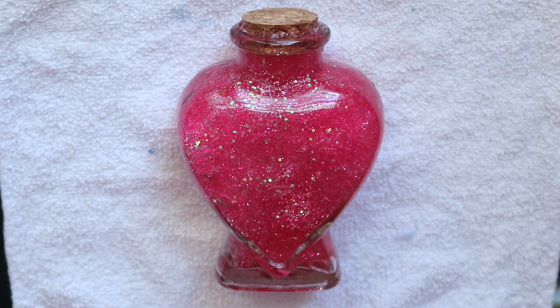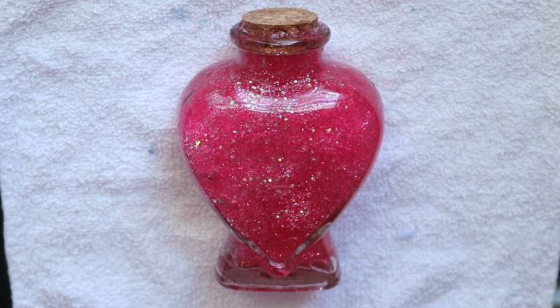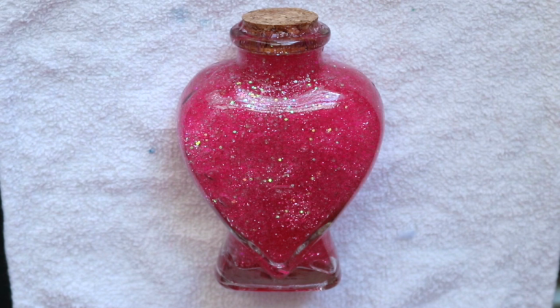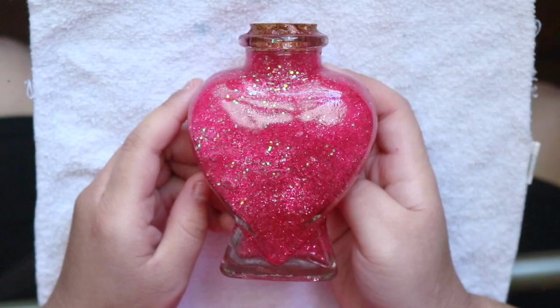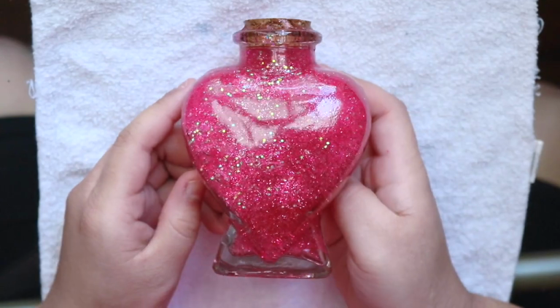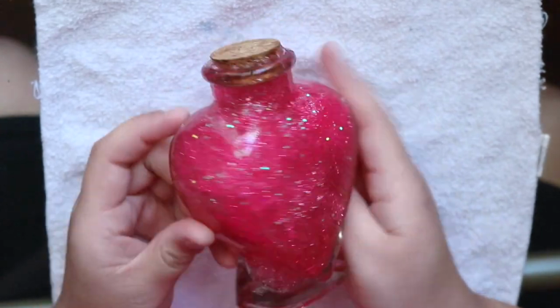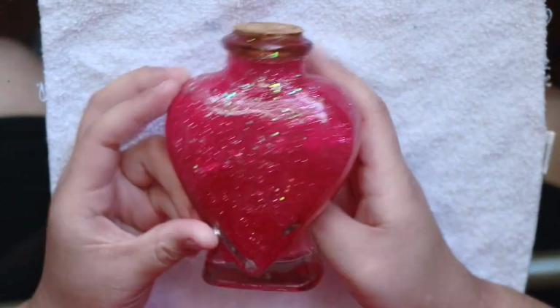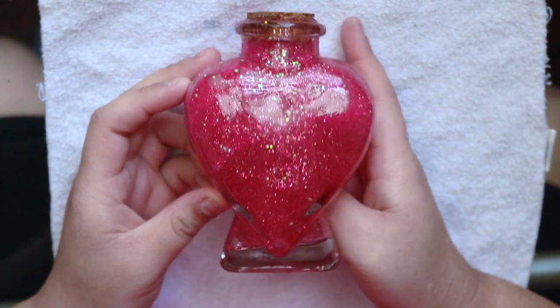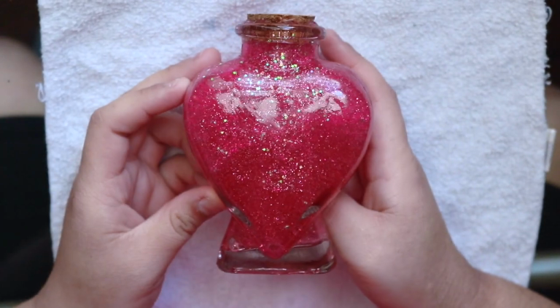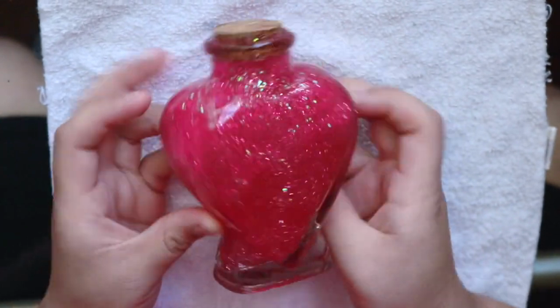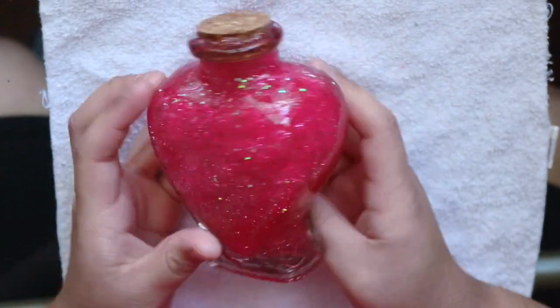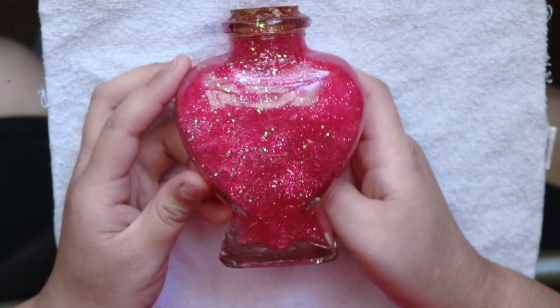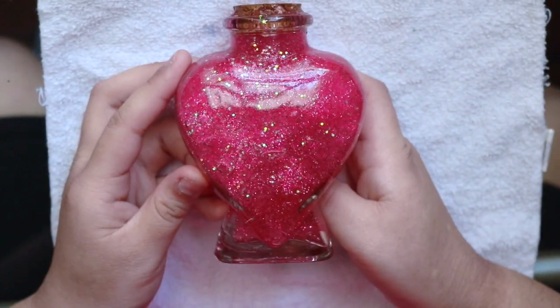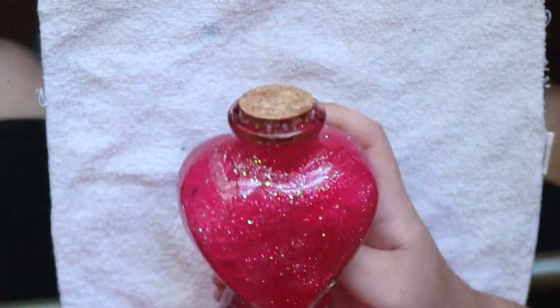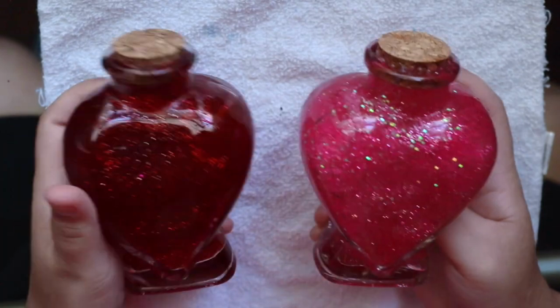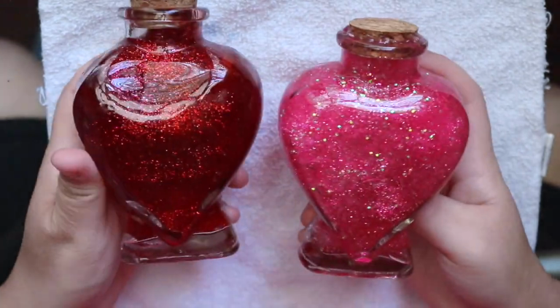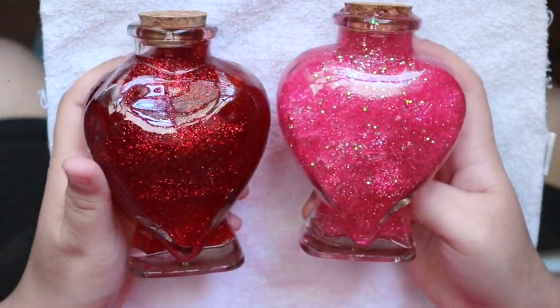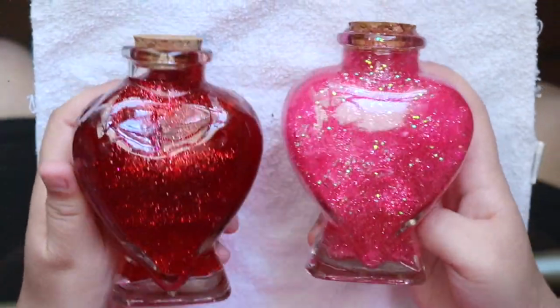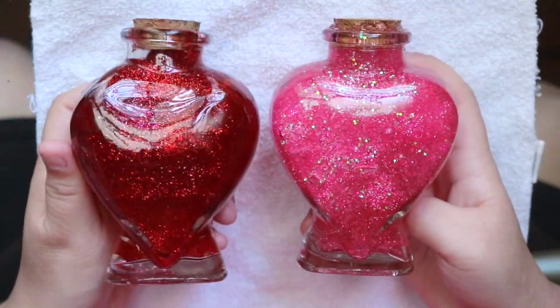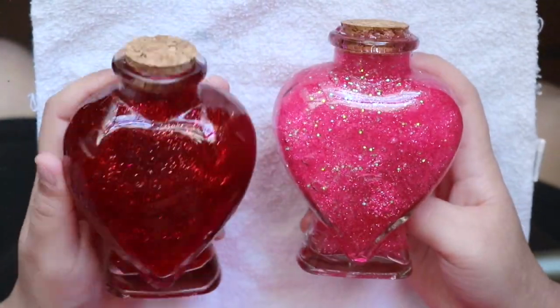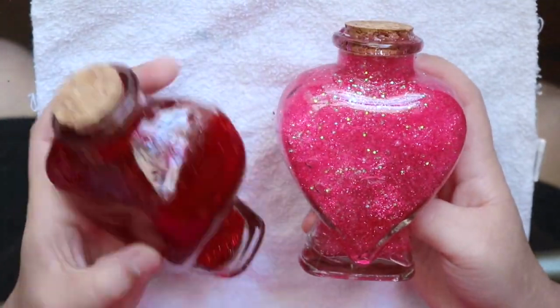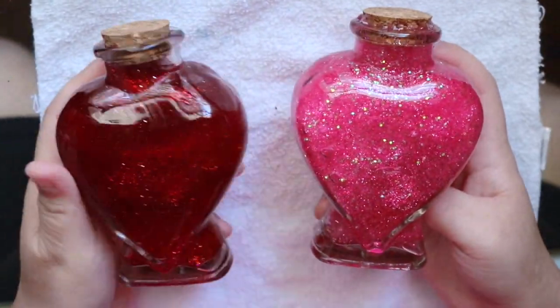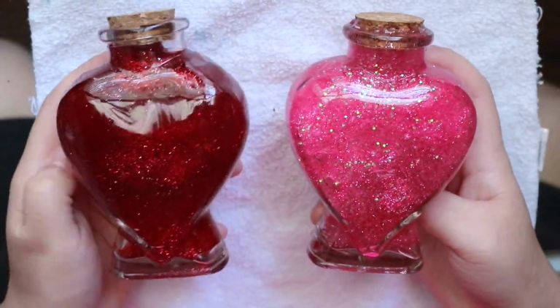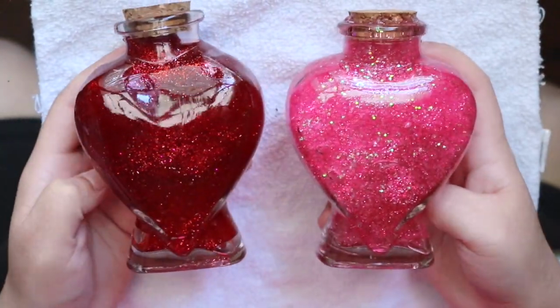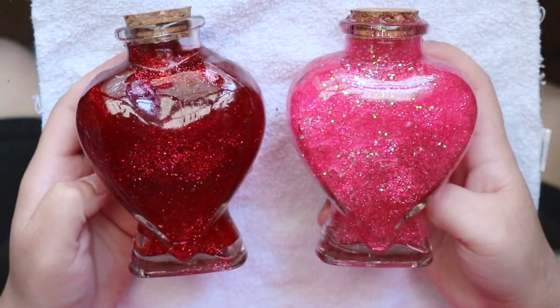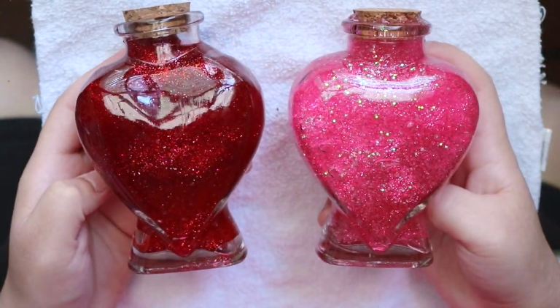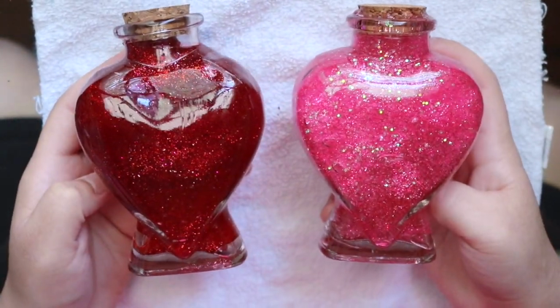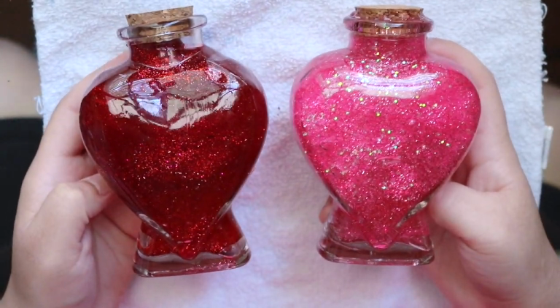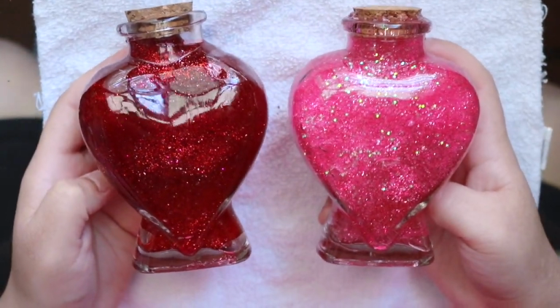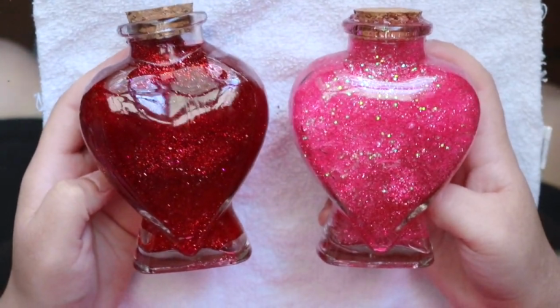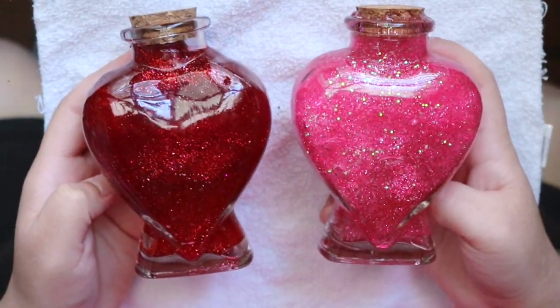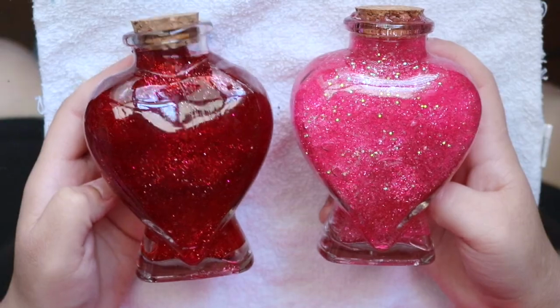Ta-da! Now, time to add embellishments! If you add more food coloring, you can make it a red color, but I was trying to make a pink one today.